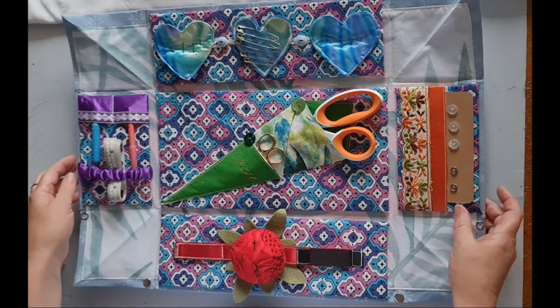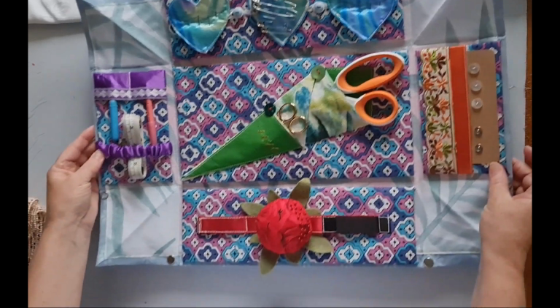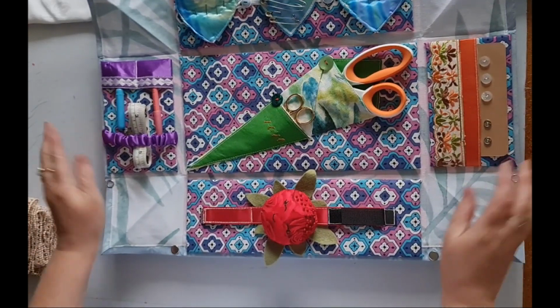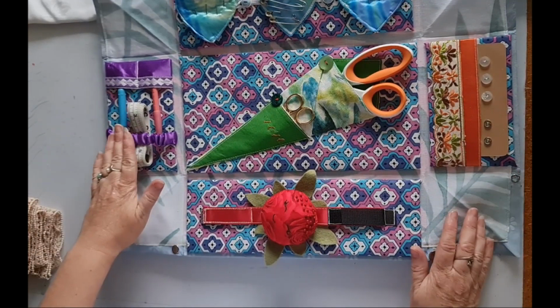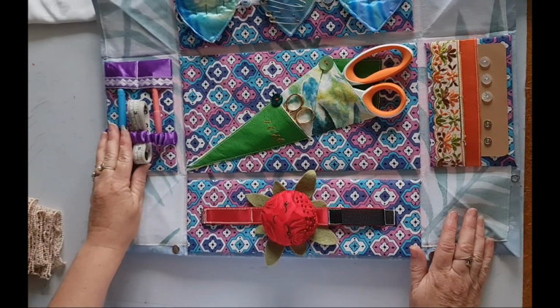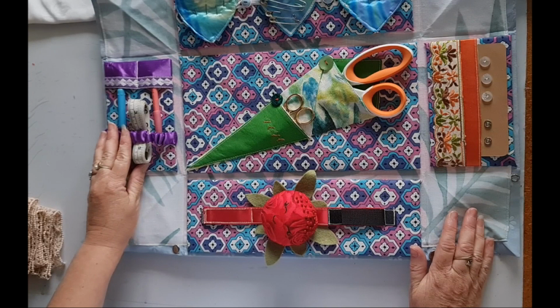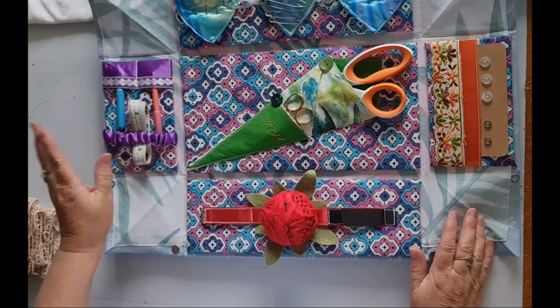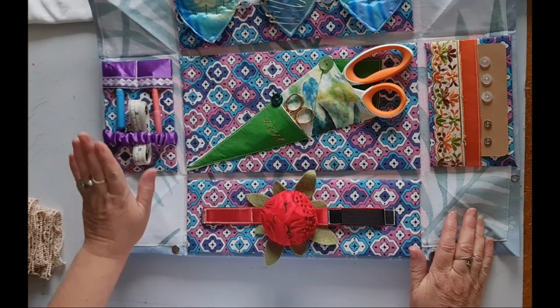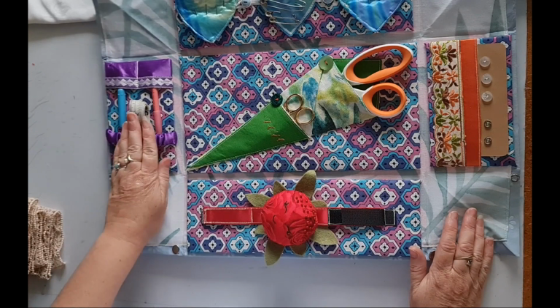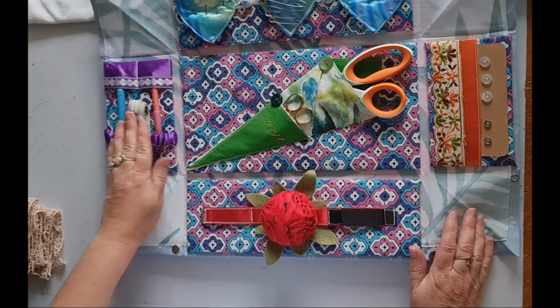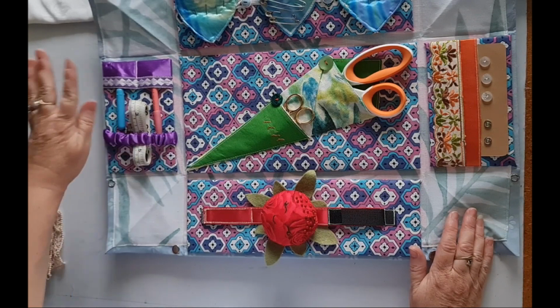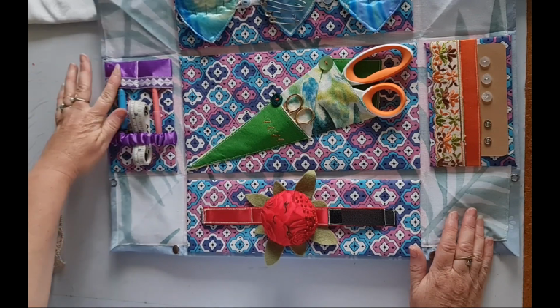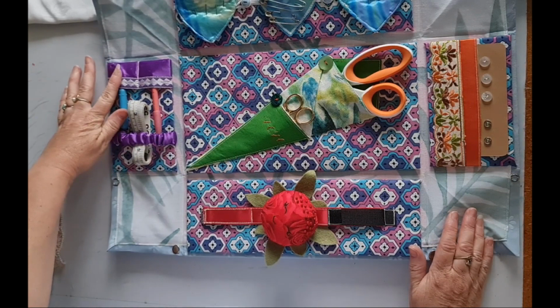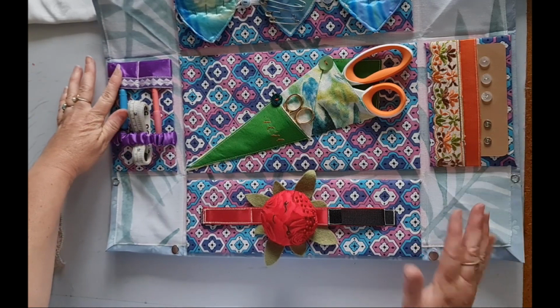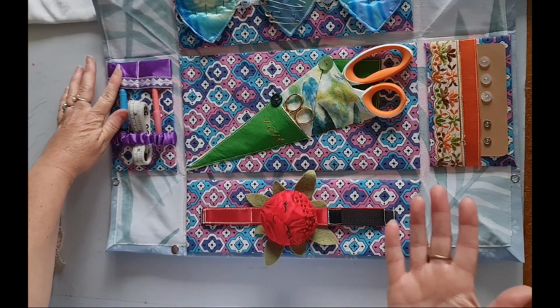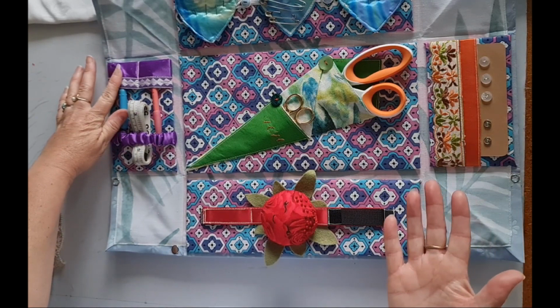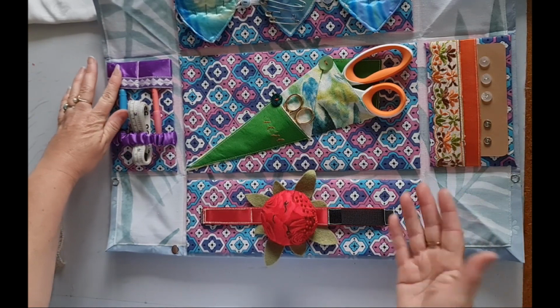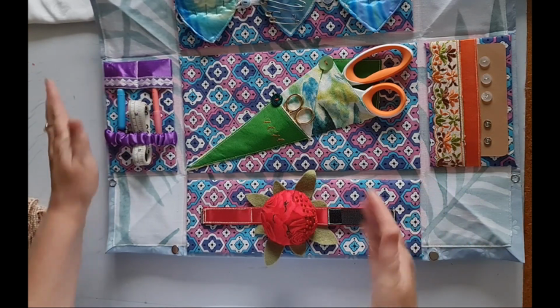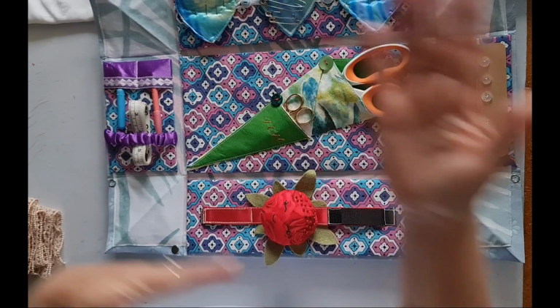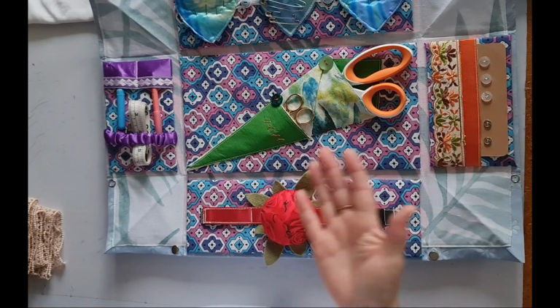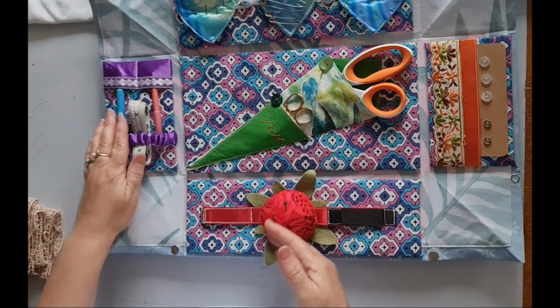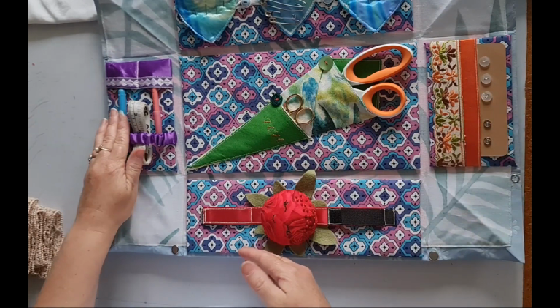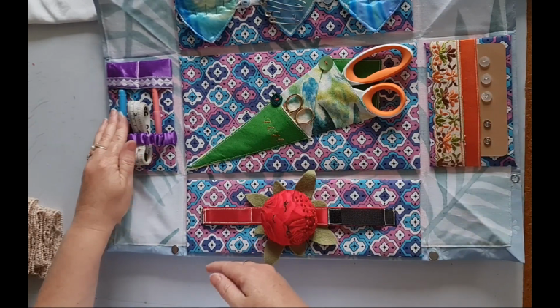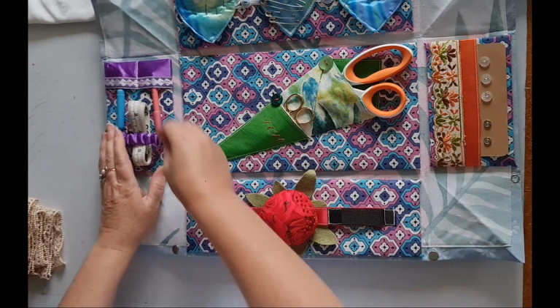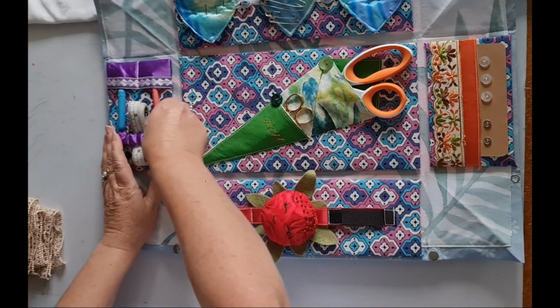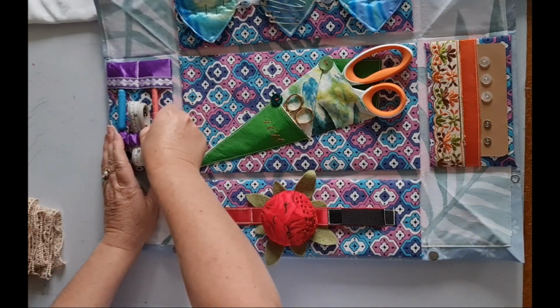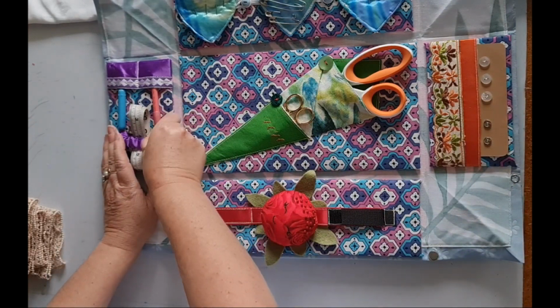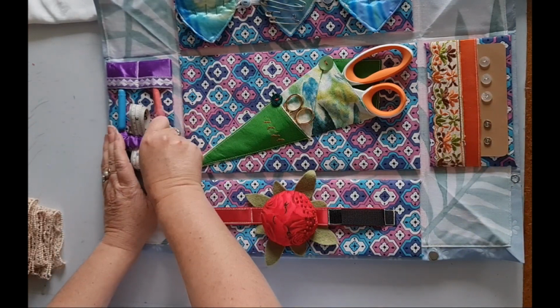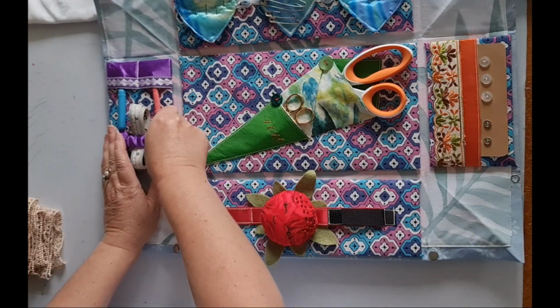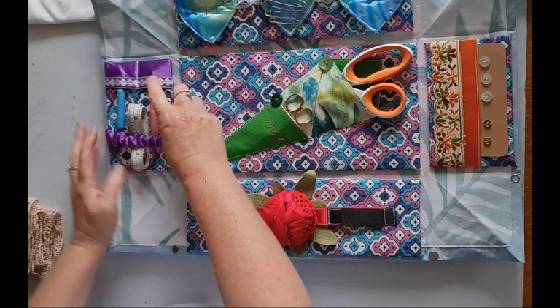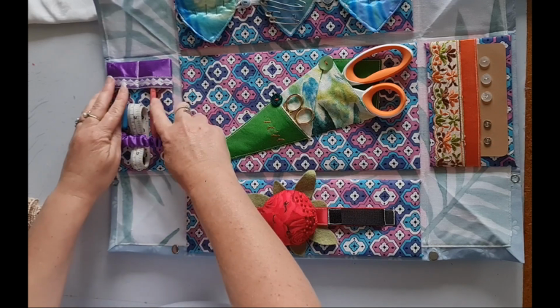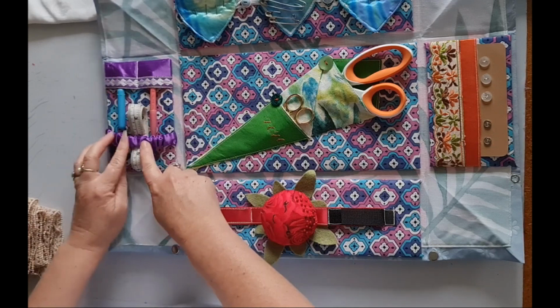On this side we have a tape measure, a quick unpick — or seam ripper, depending on what part of the world you live in — and tailor's chalk, all in their little pockets.